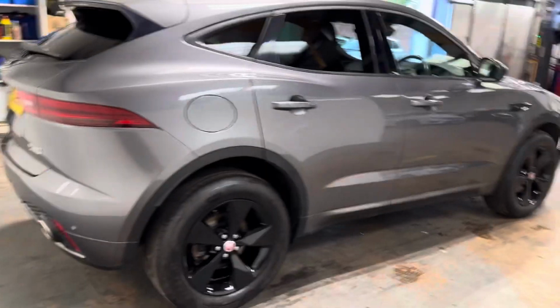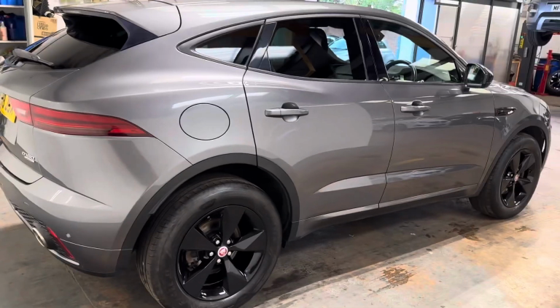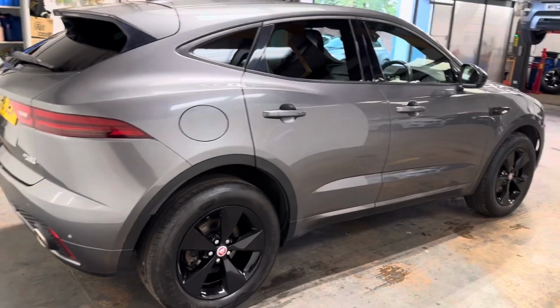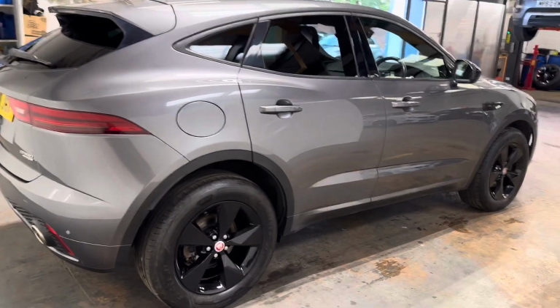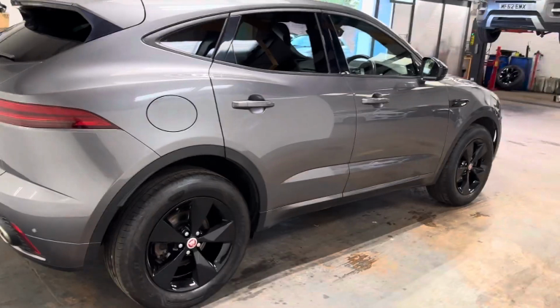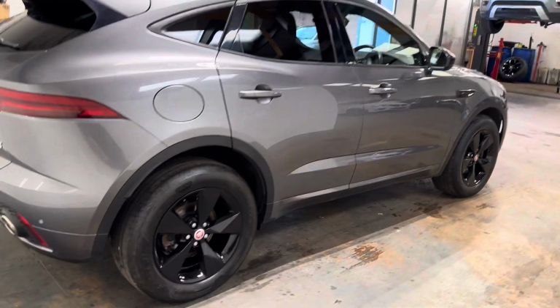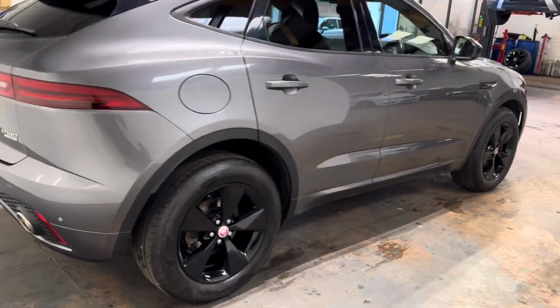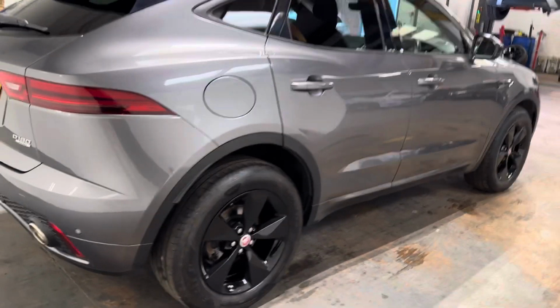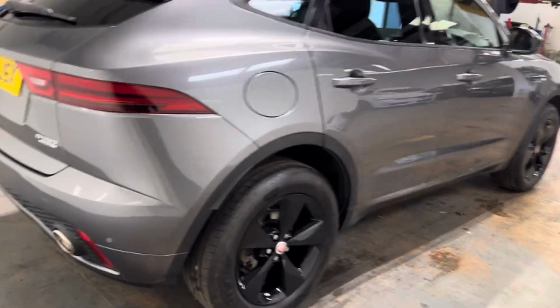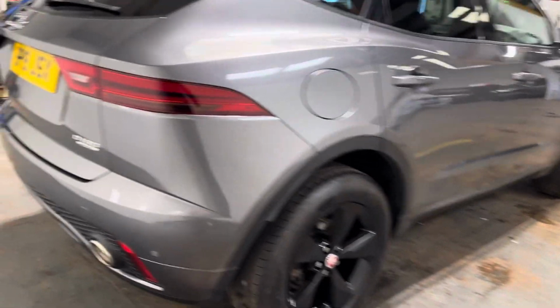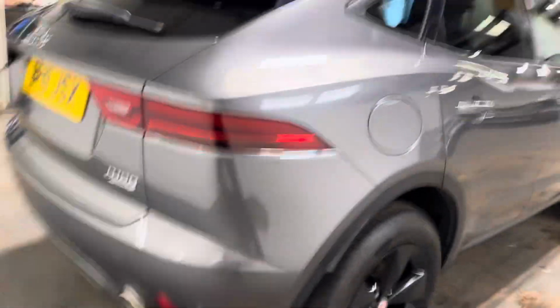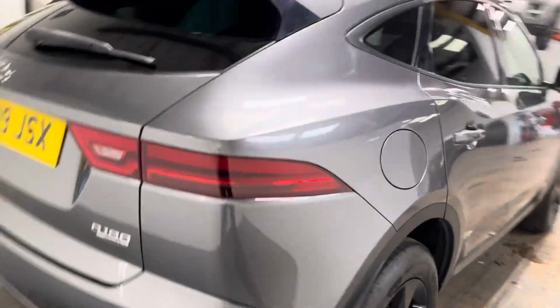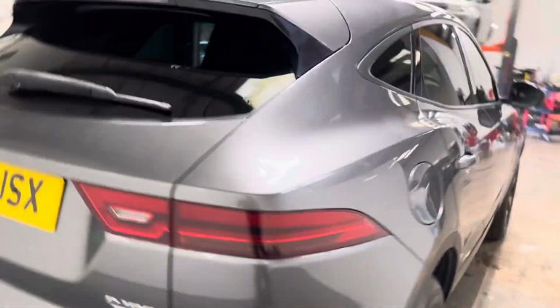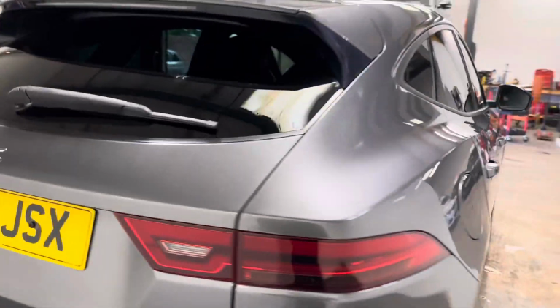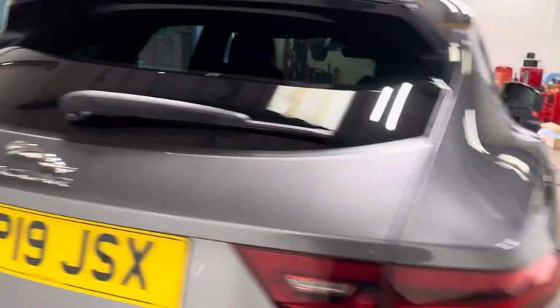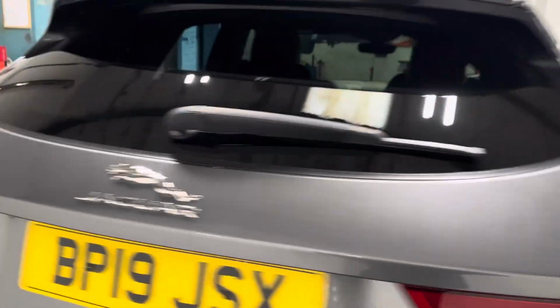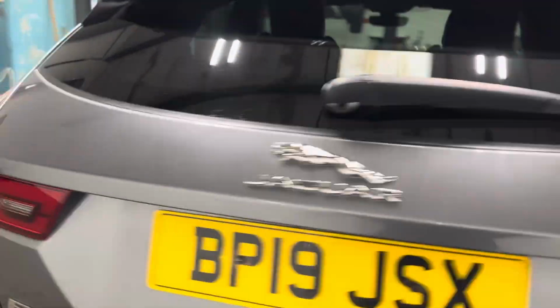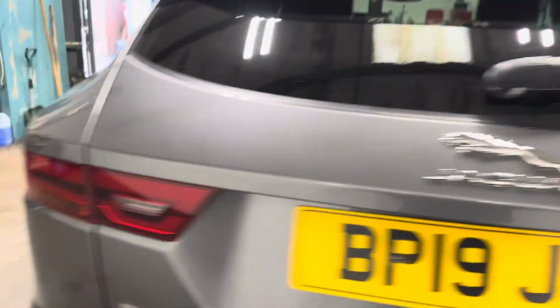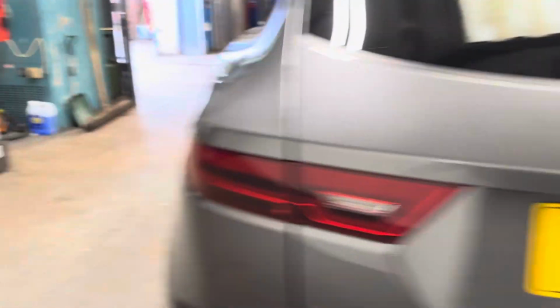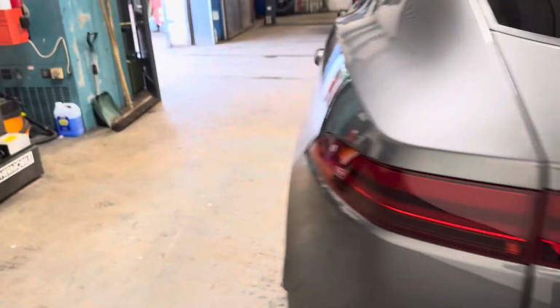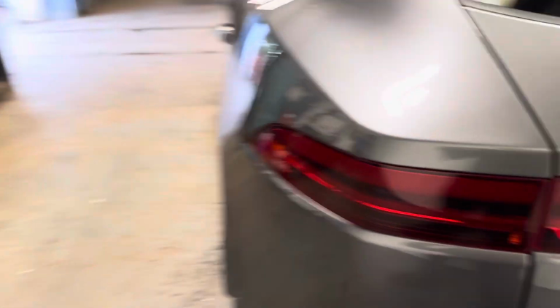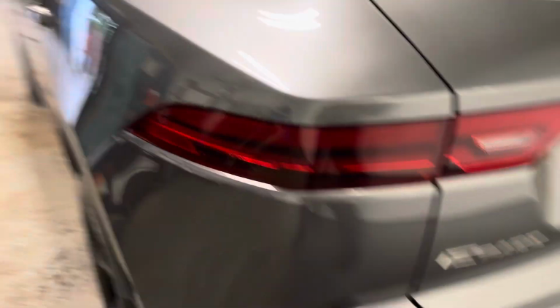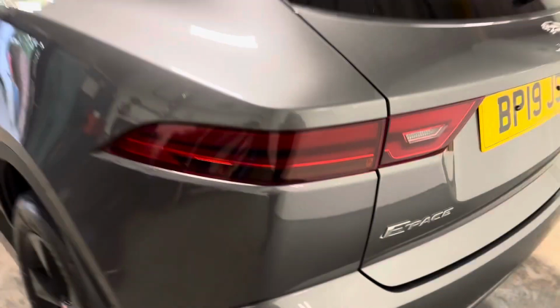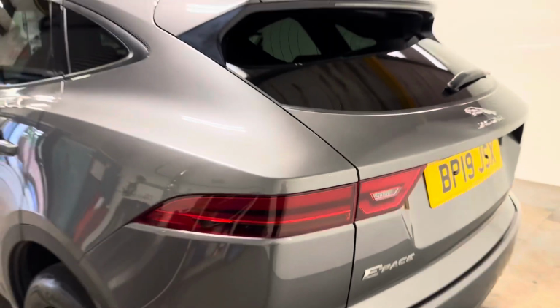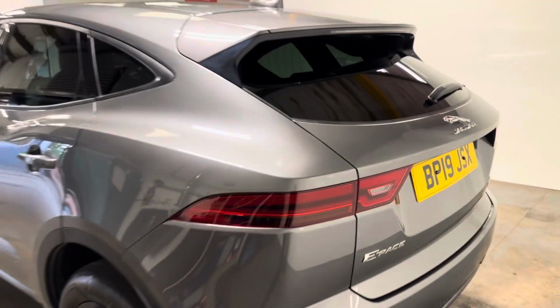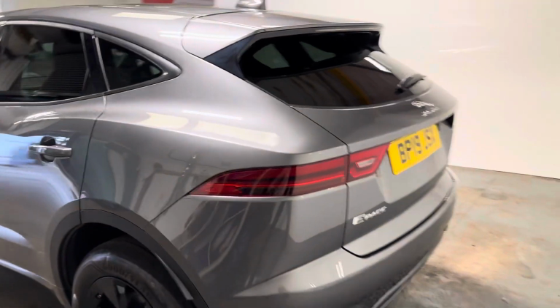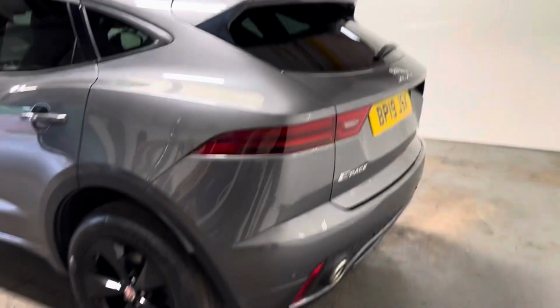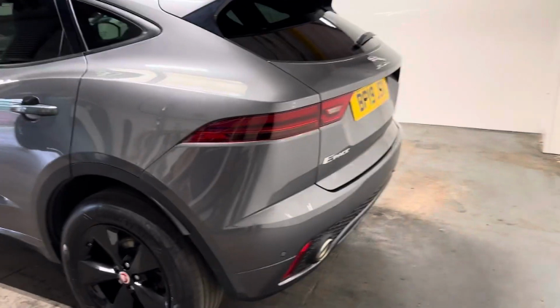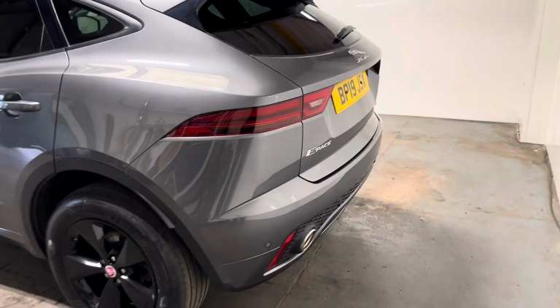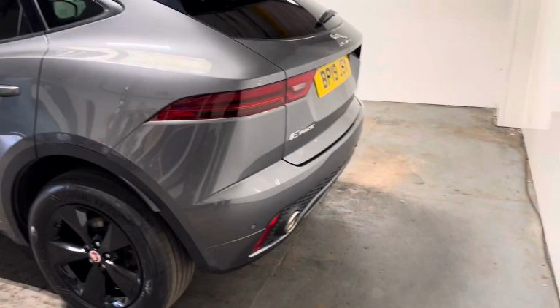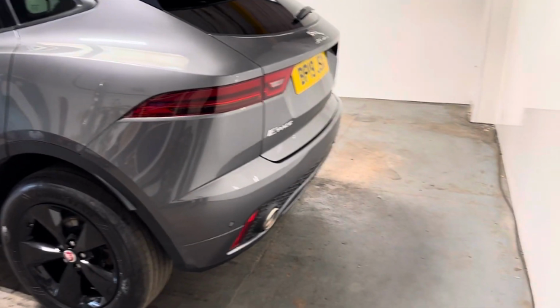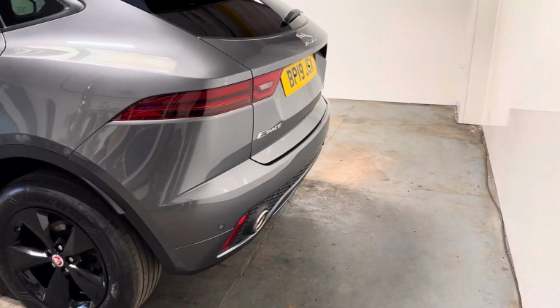Let me just walk you around the rear. Has the twin exhaust pipes. Just a very, very nice car indeed.